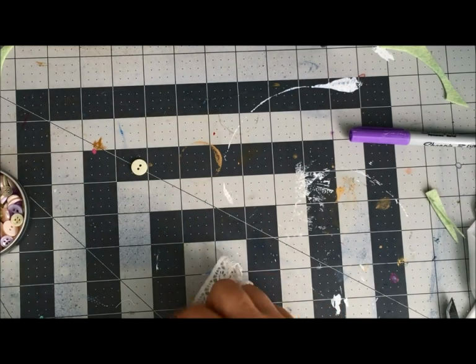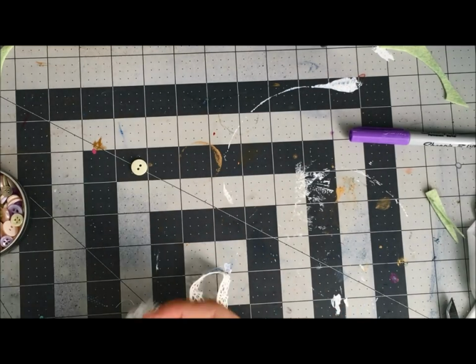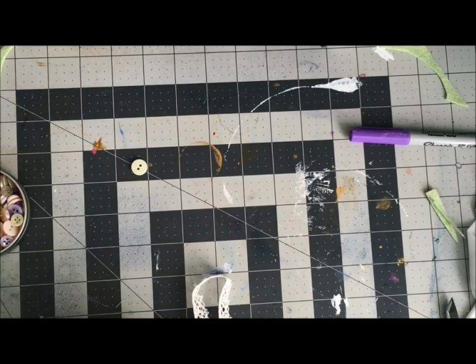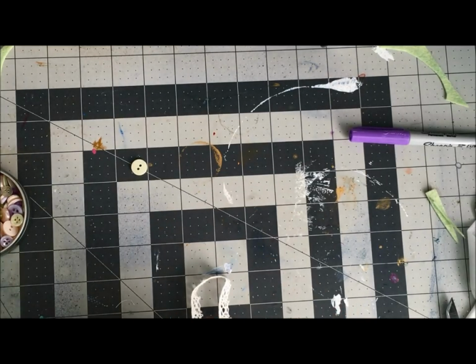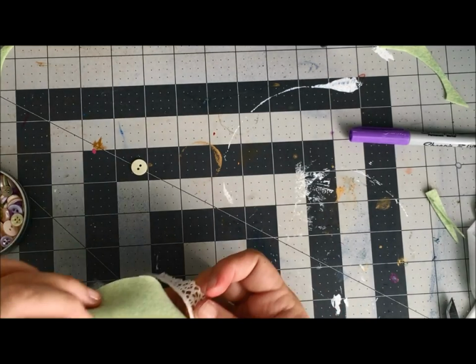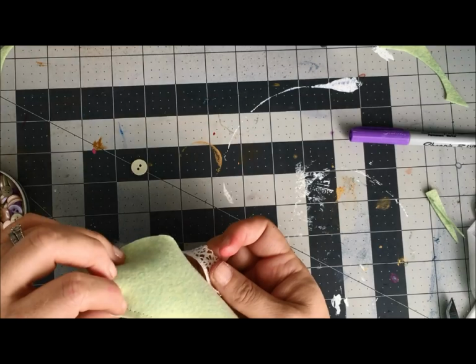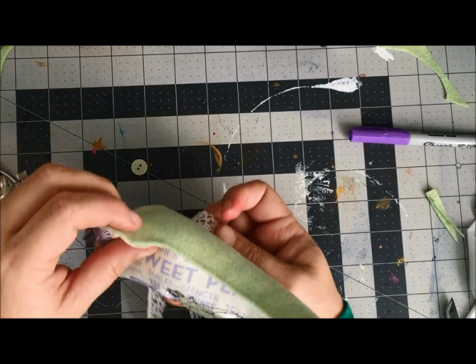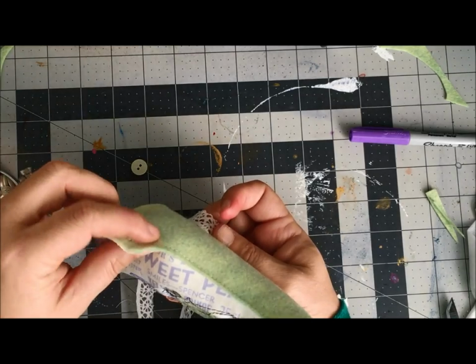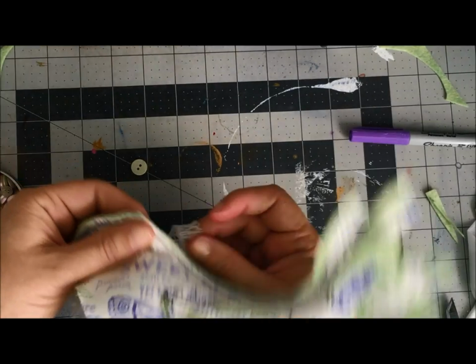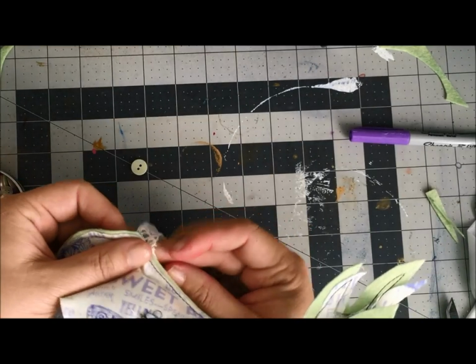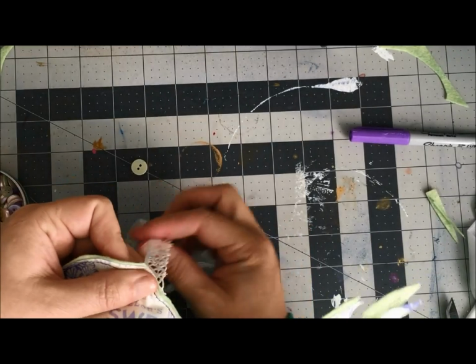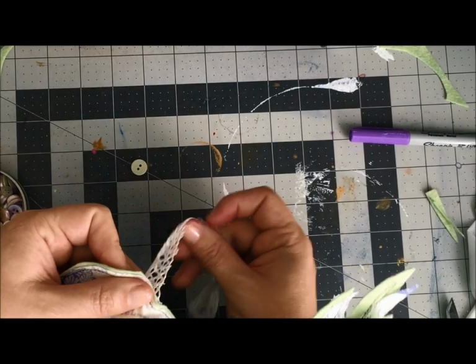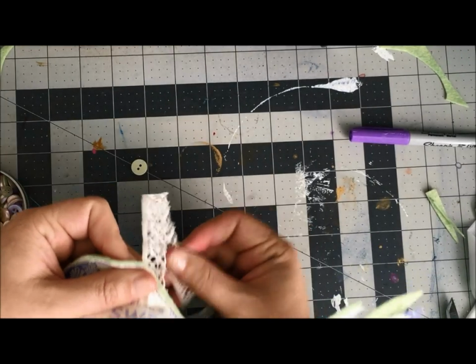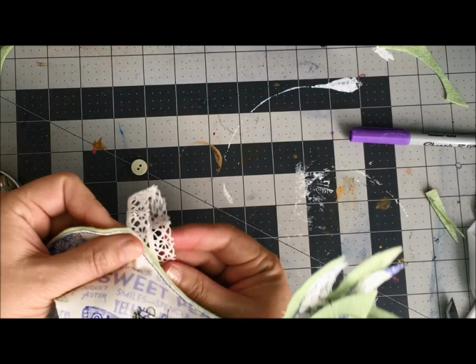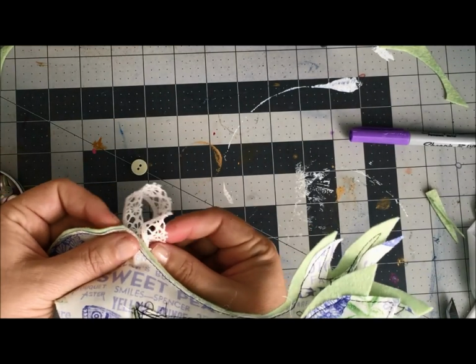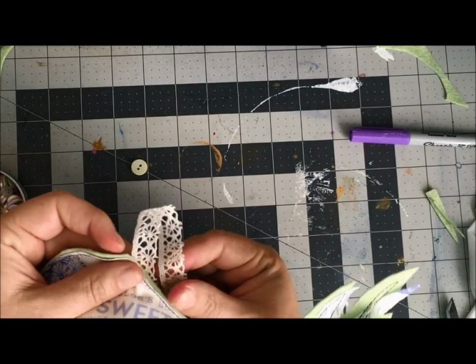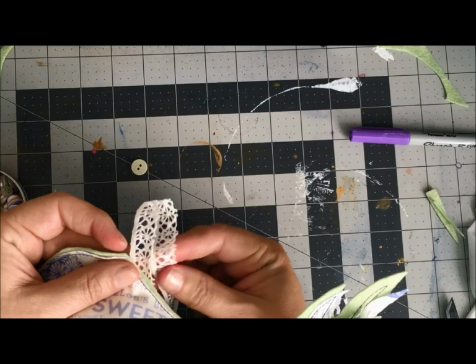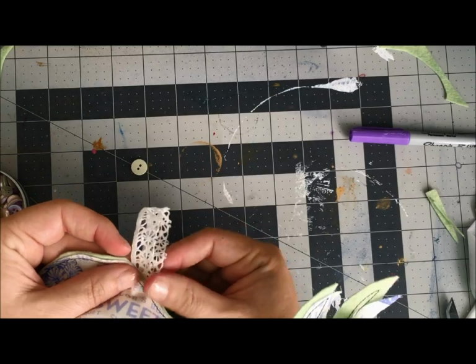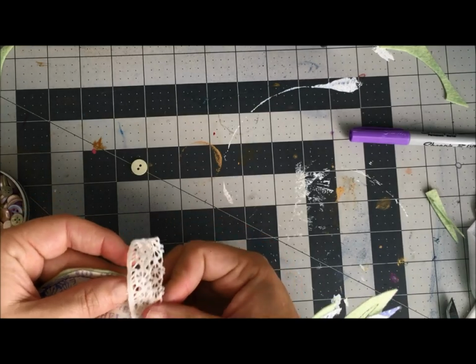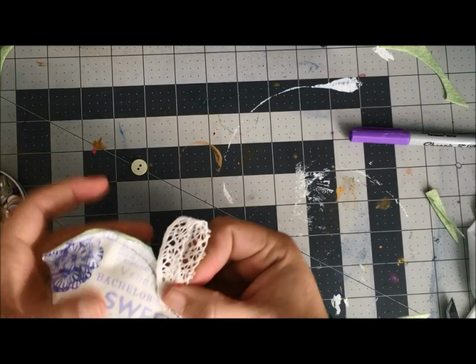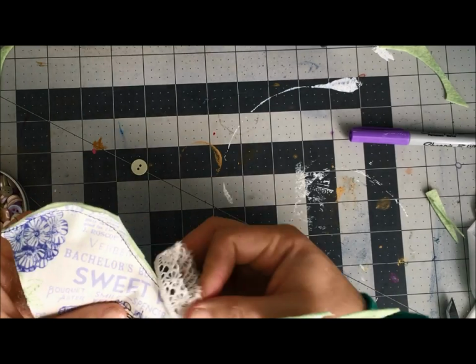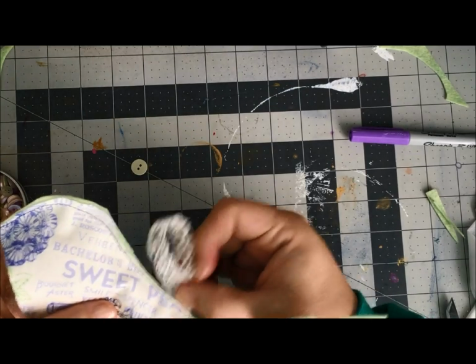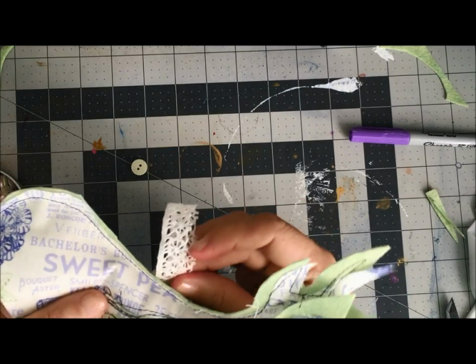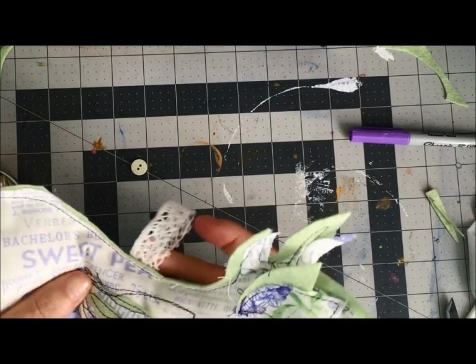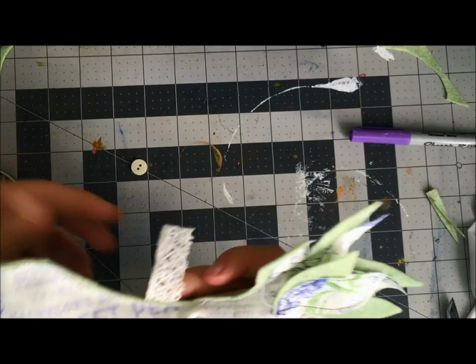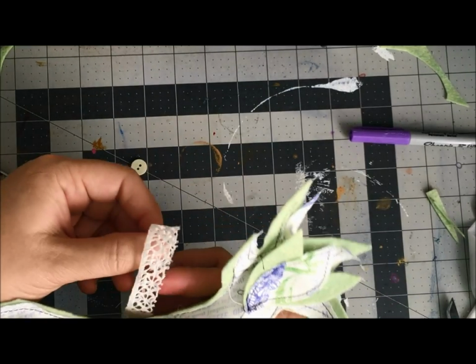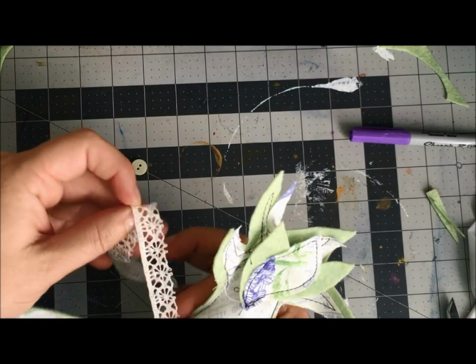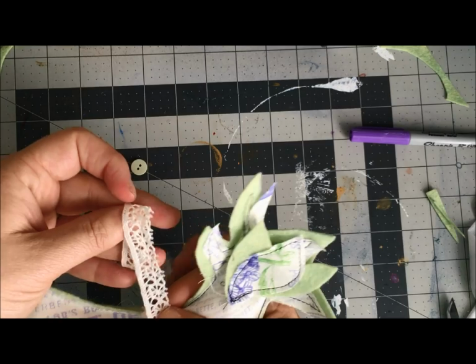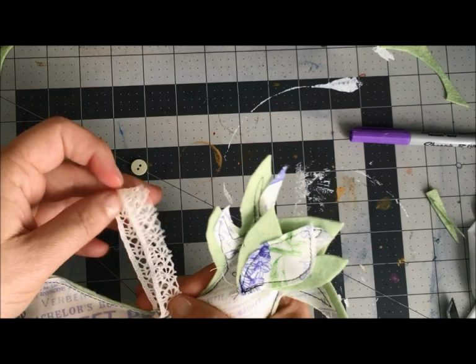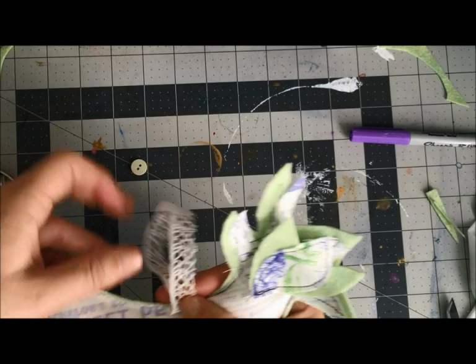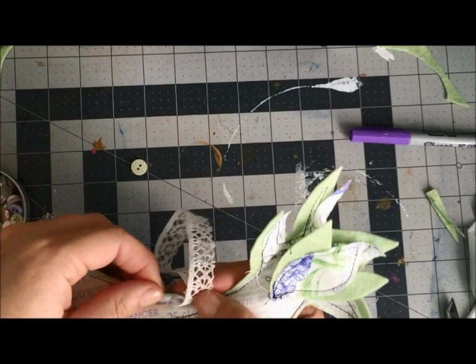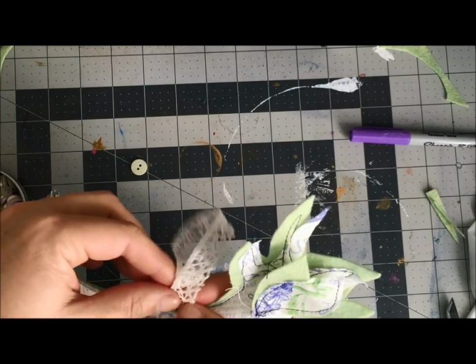if I had thought of this earlier I would have stitched it in, but it's not a big deal. I'm just going to stitch a little loop of ribbon on the back, so I need to make it a little longer. I'm going to stitch